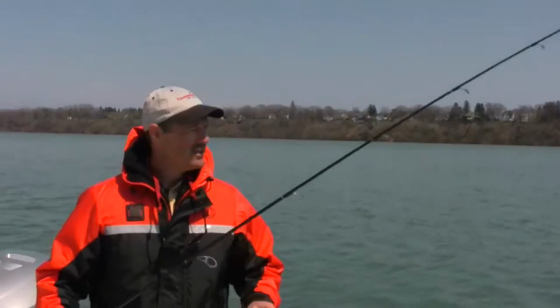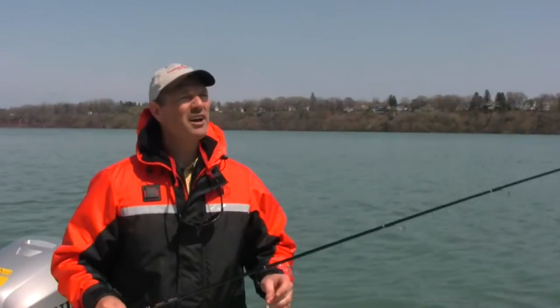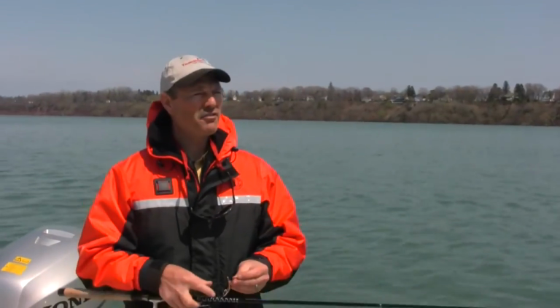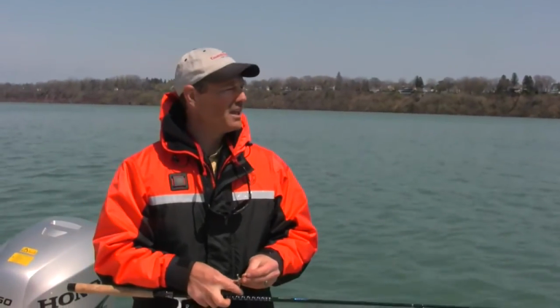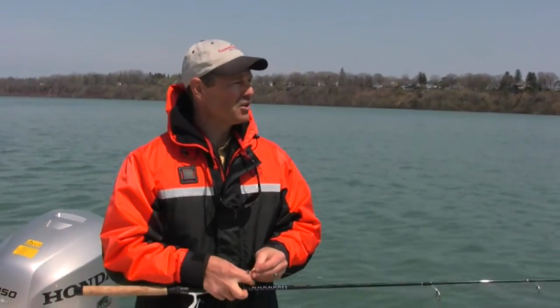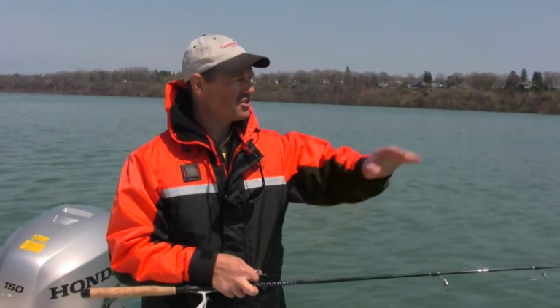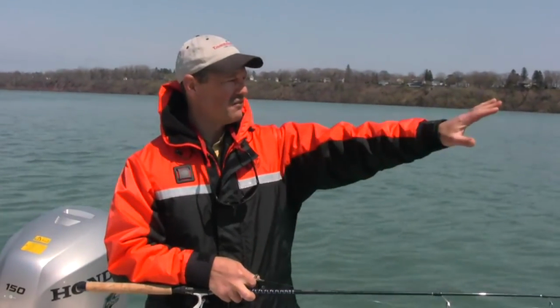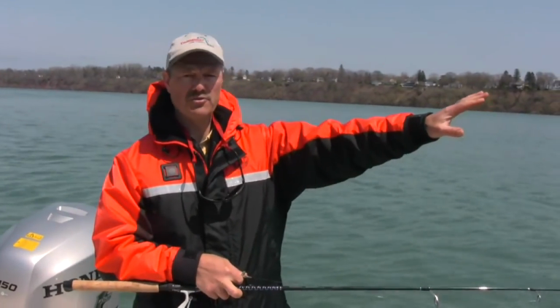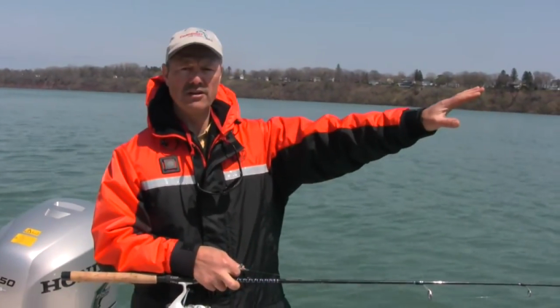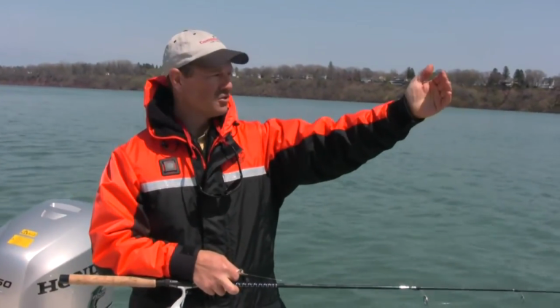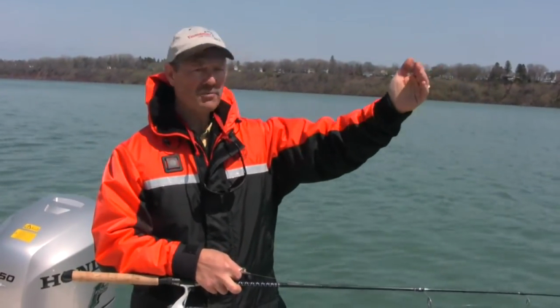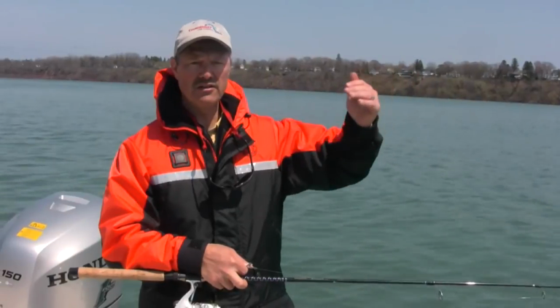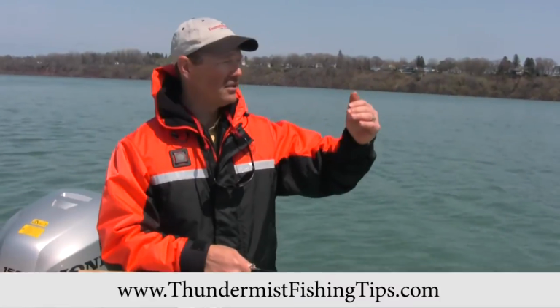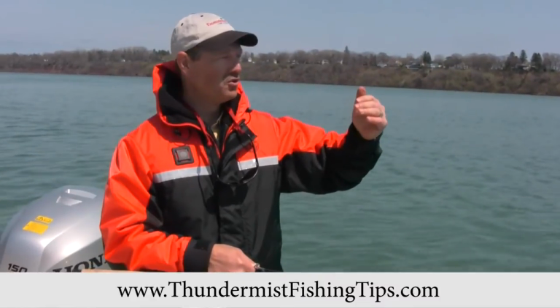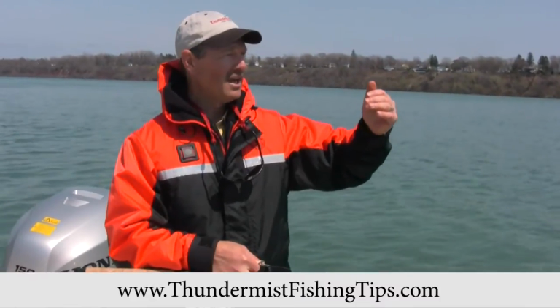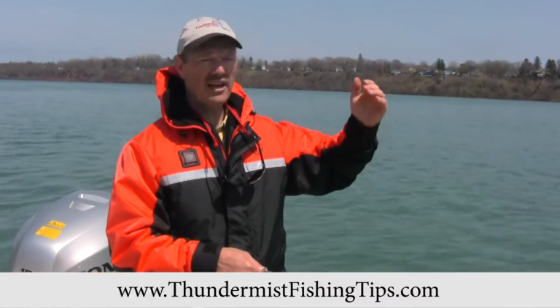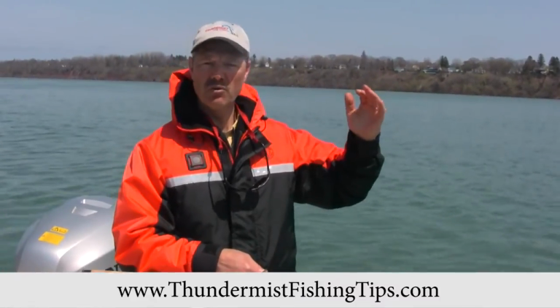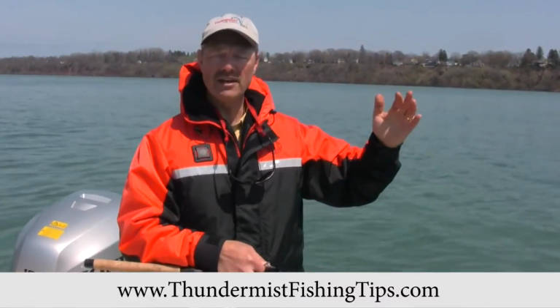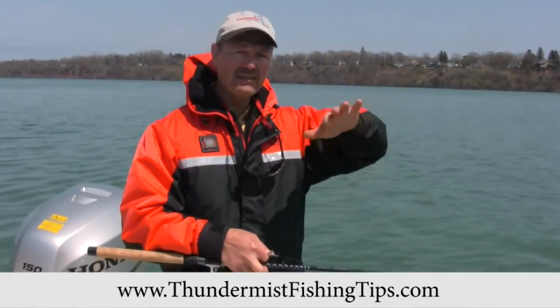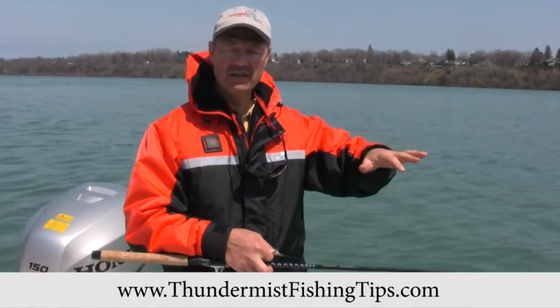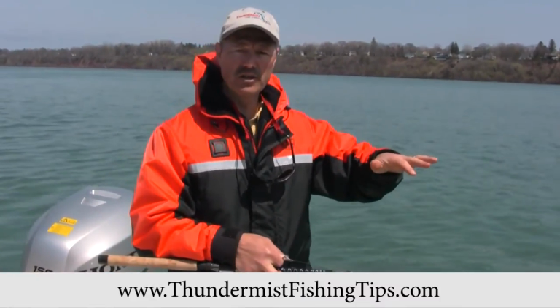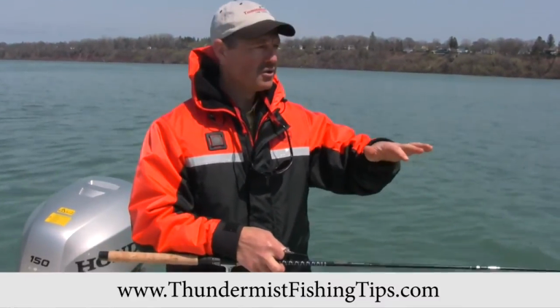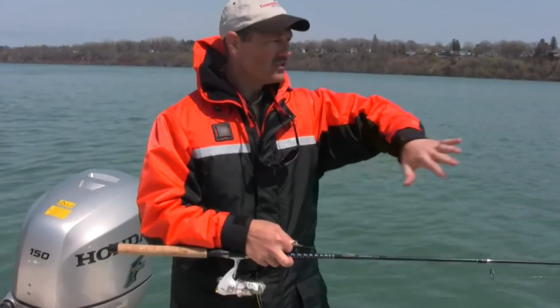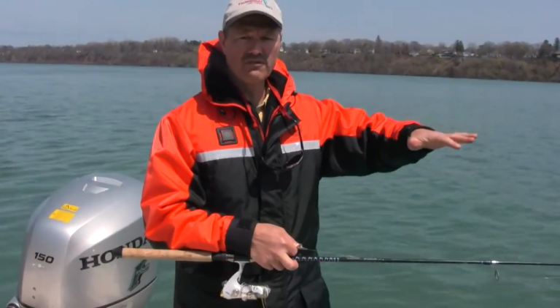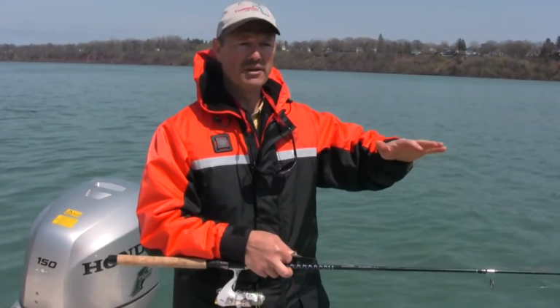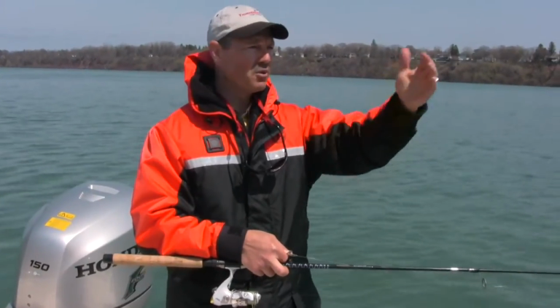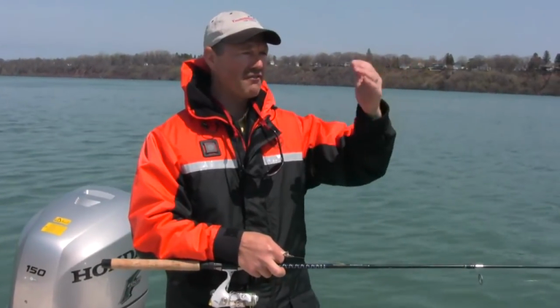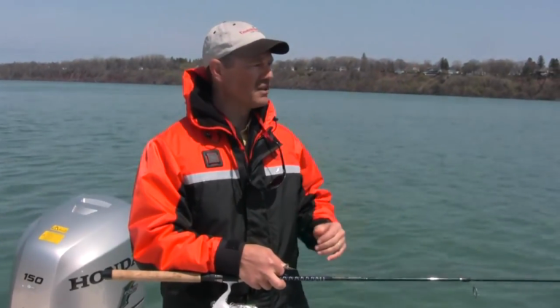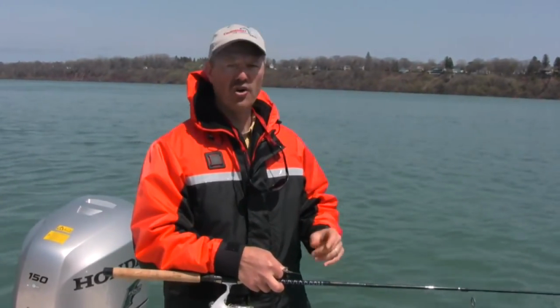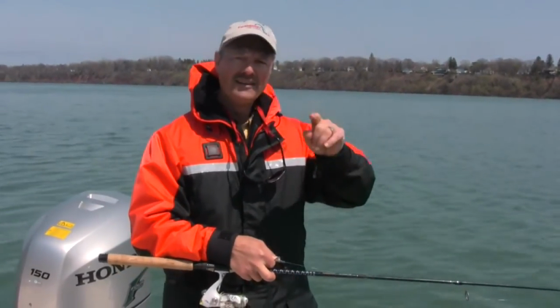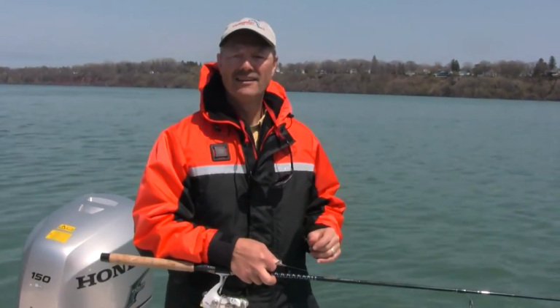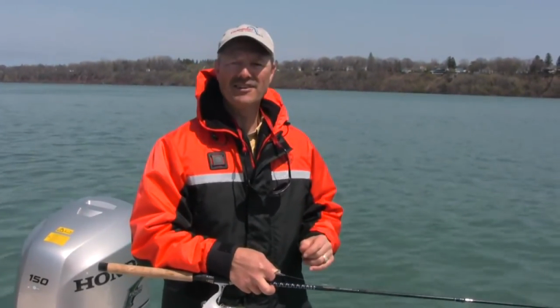With that front moving in, we're gonna go position ourselves upstream here. Those clouds will be in here soon. It's actually very windy today — you can't tell it here because we're nestled in the river — but it is very windy and that front's moving in, so let's get started.